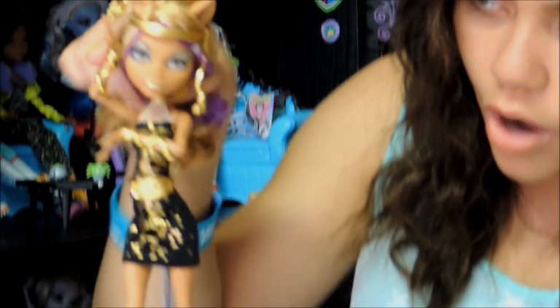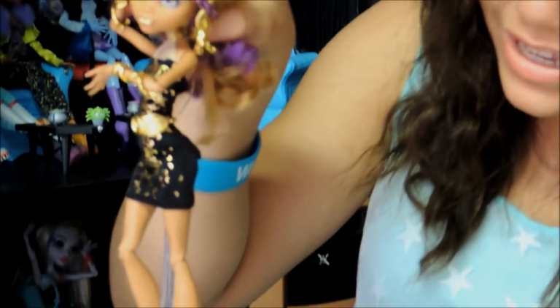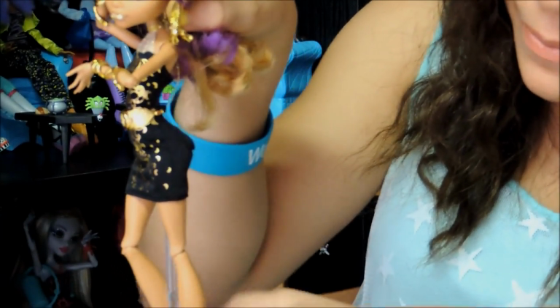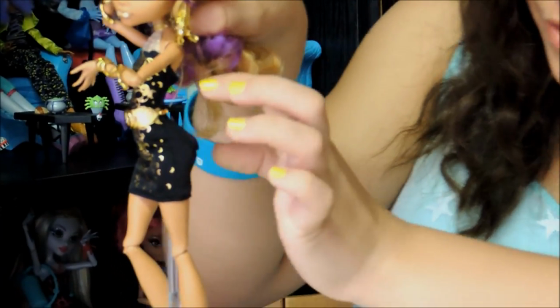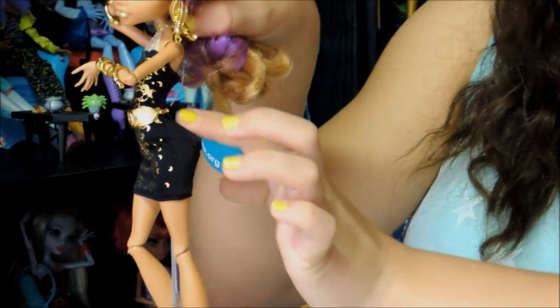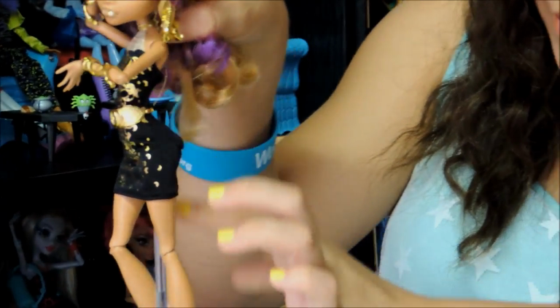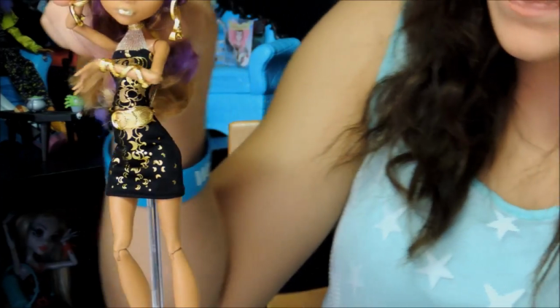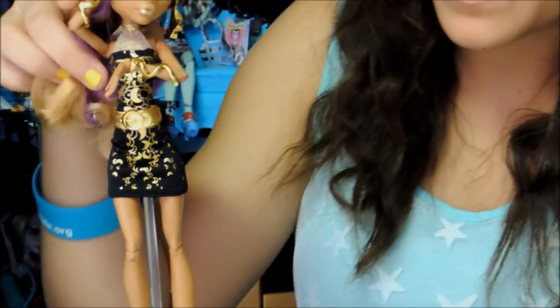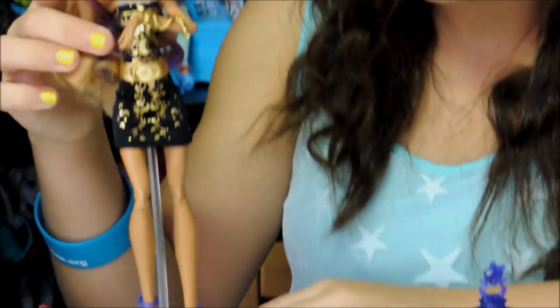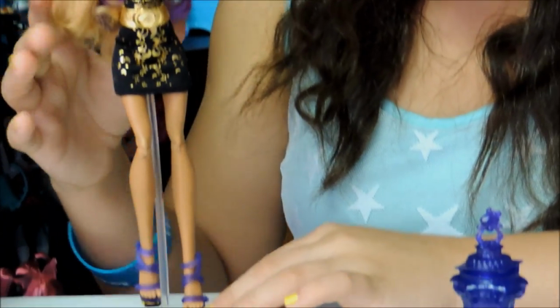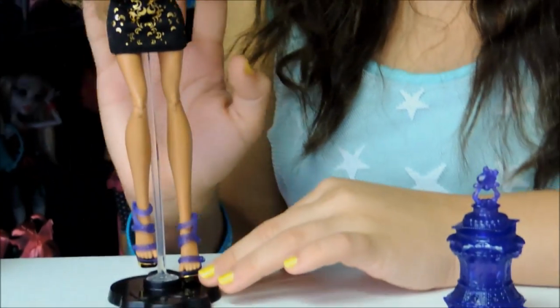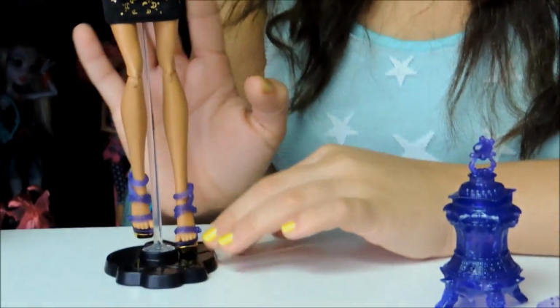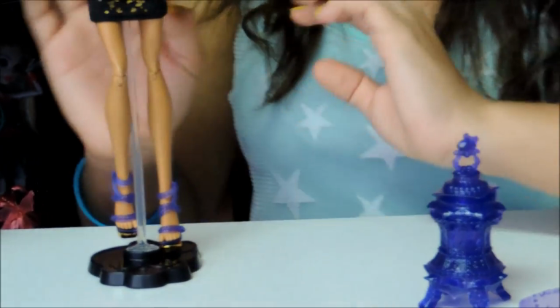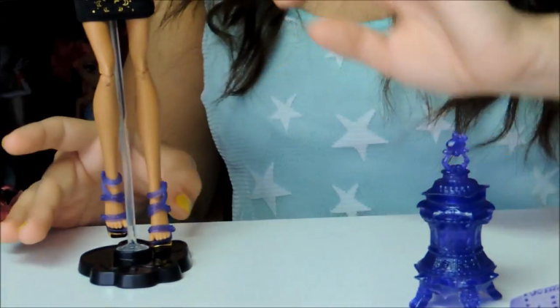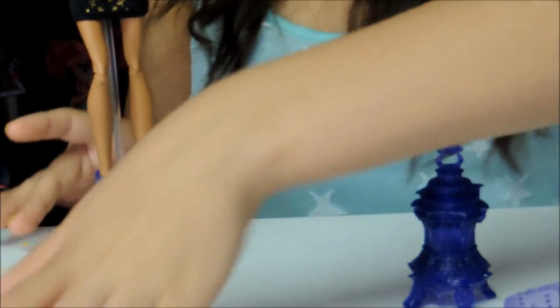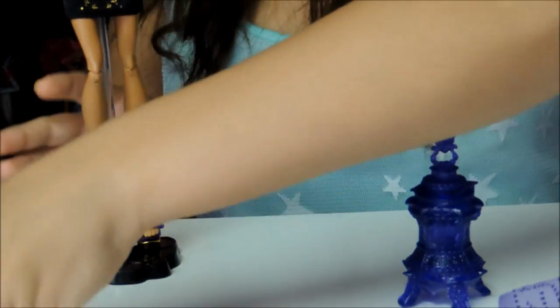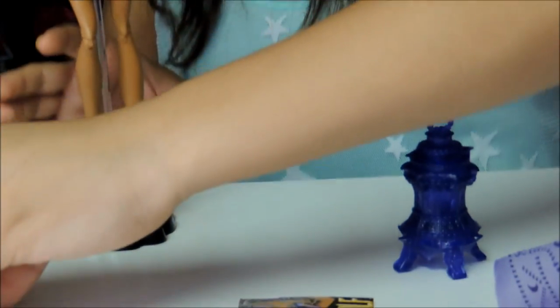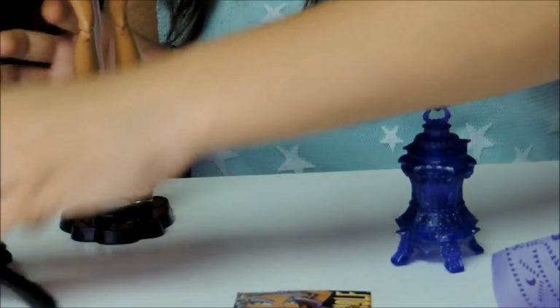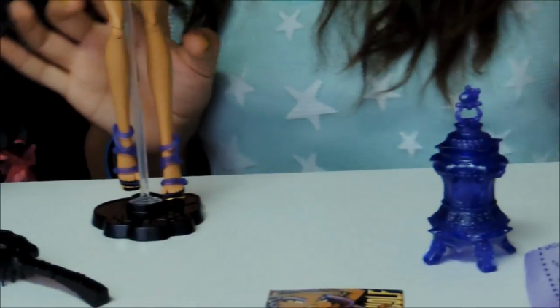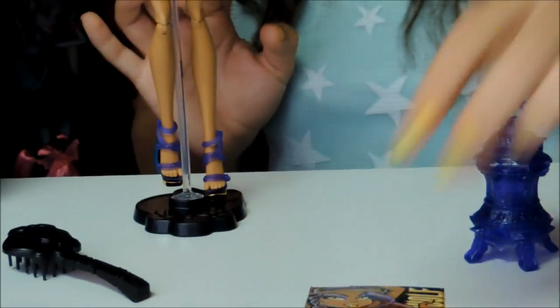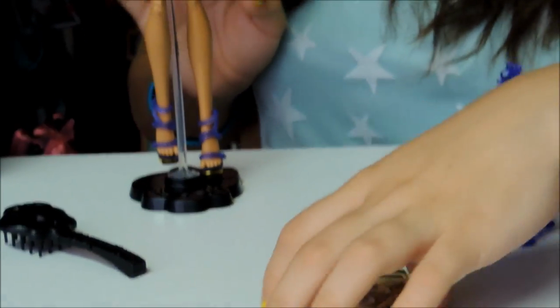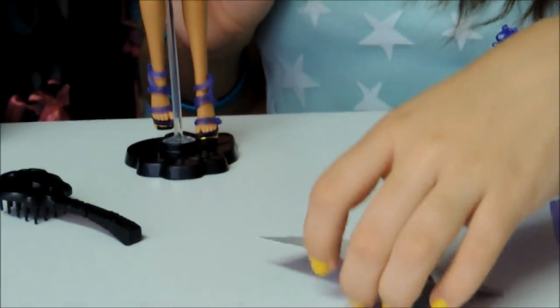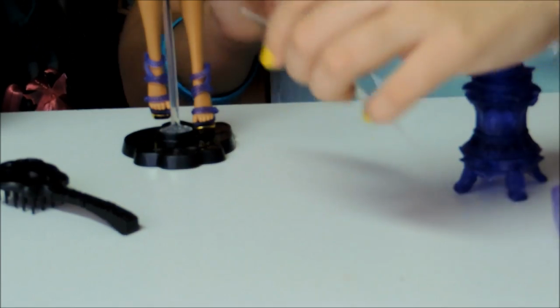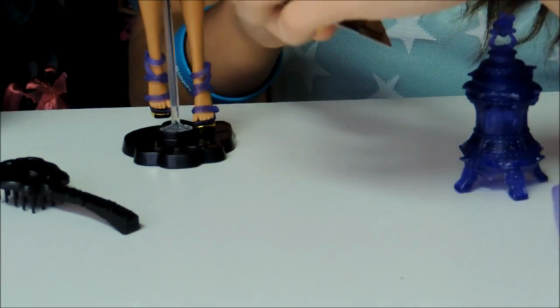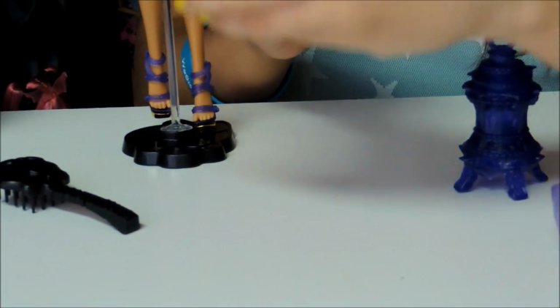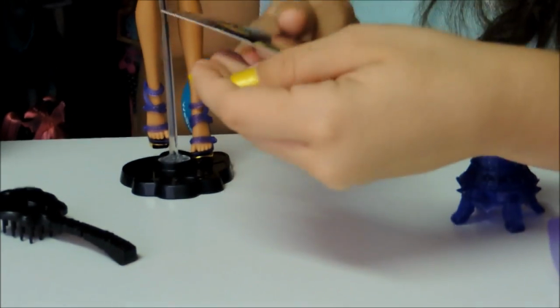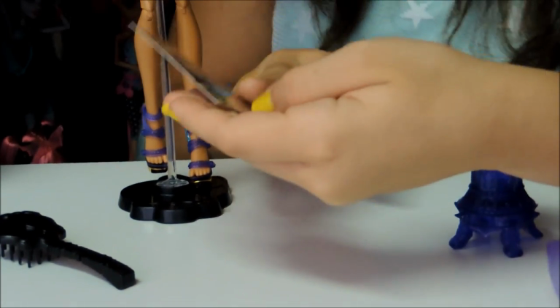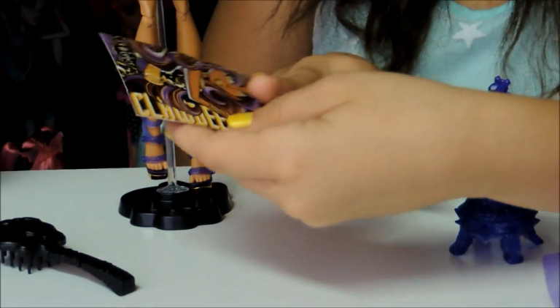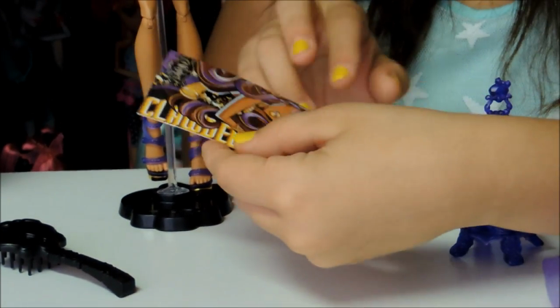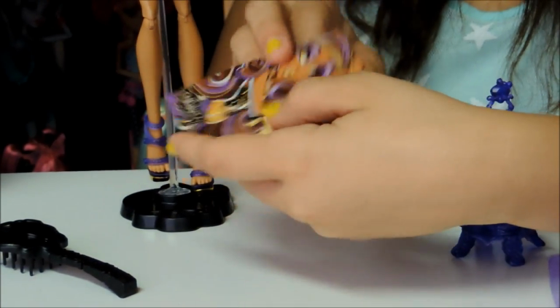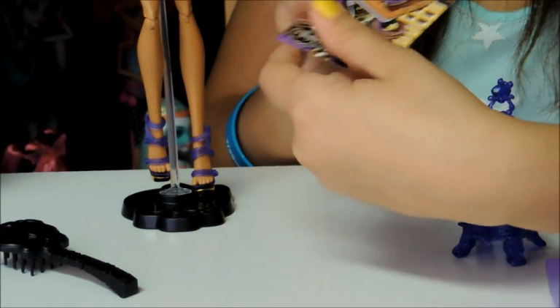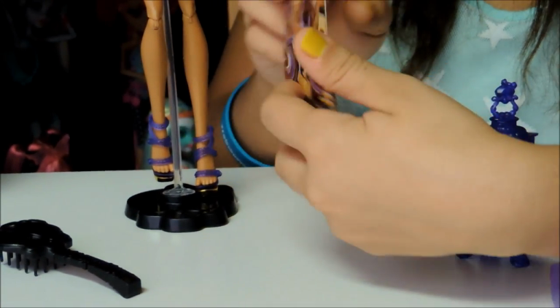And it ties in the back of the dress right here. It's really nice. It comes with a standard brush like I just mentioned. Then it comes with this card — it says Claudine Wolf, here she is.